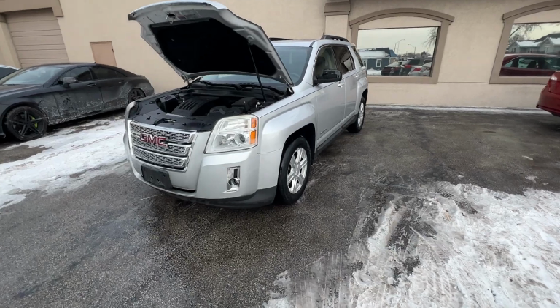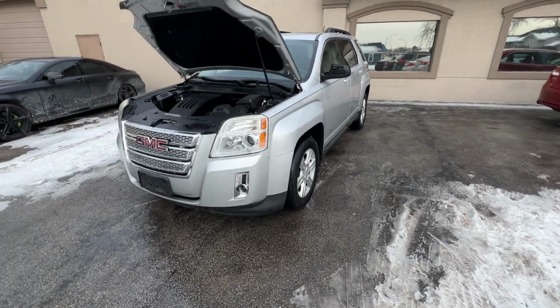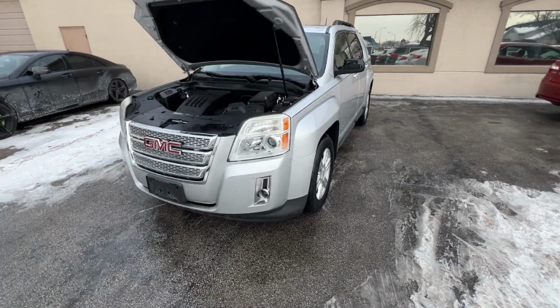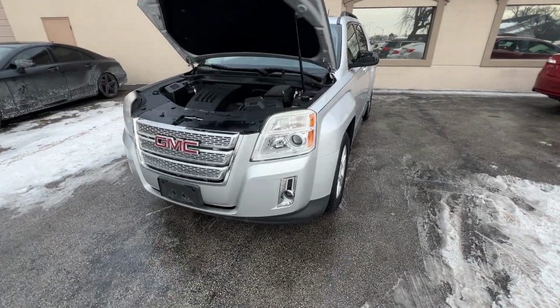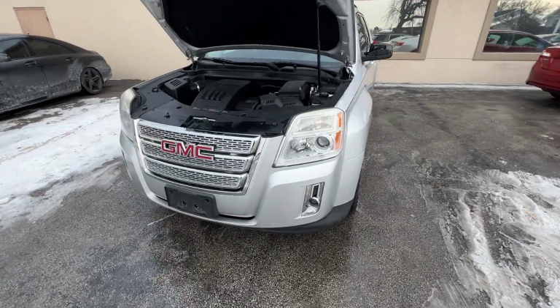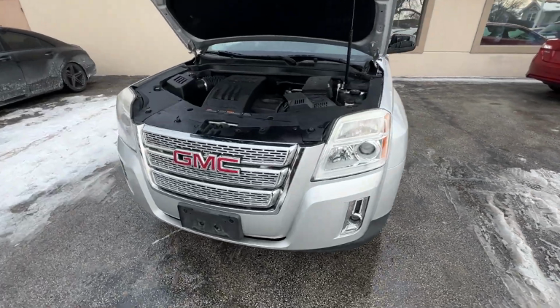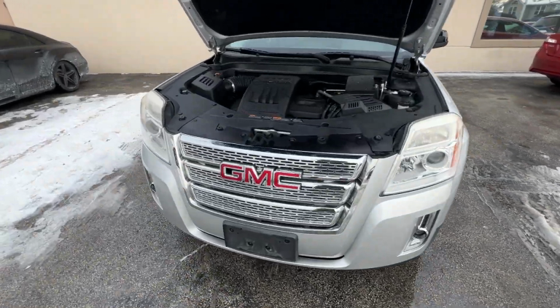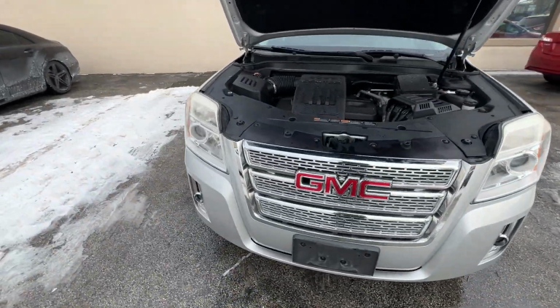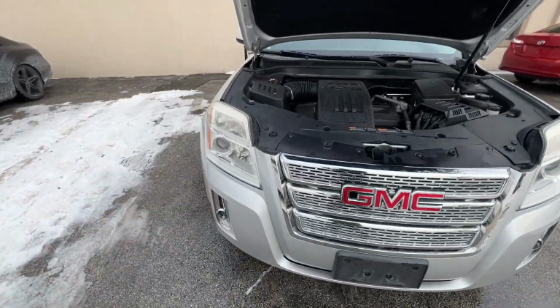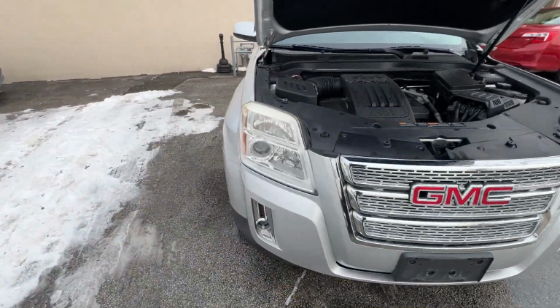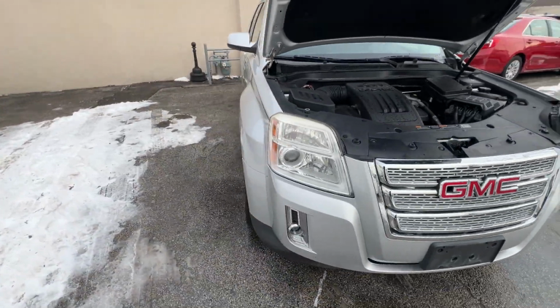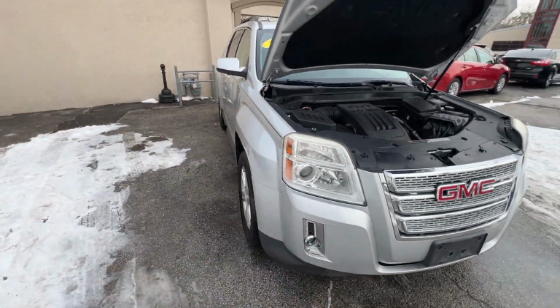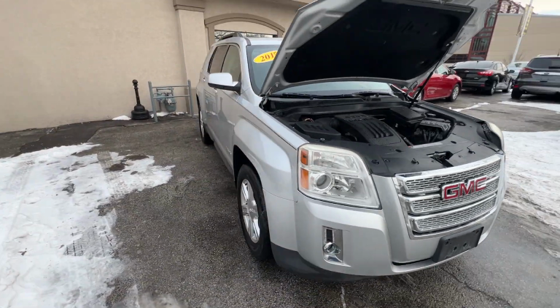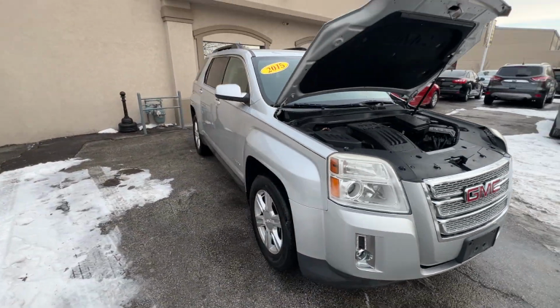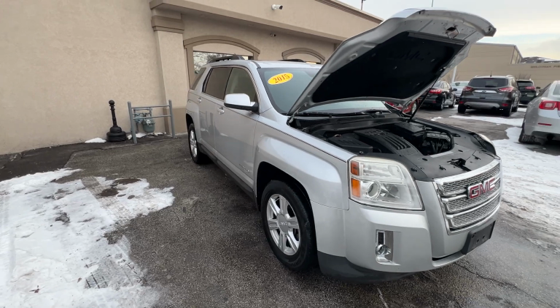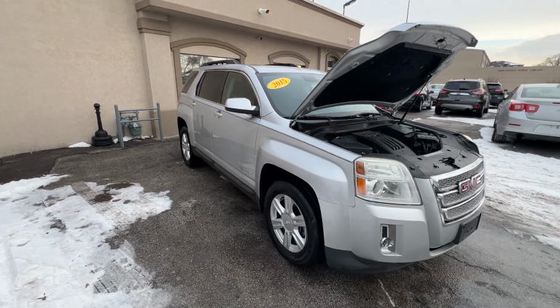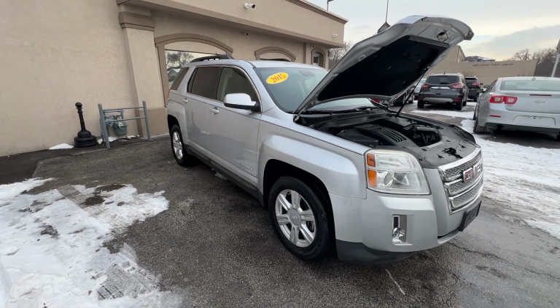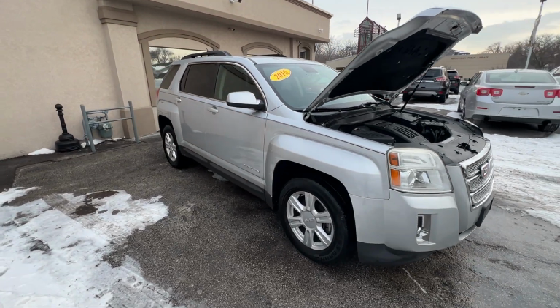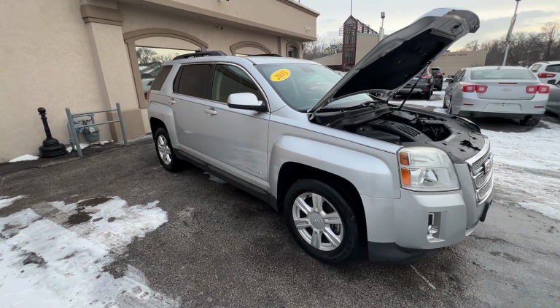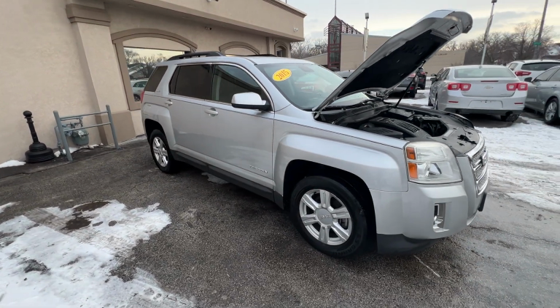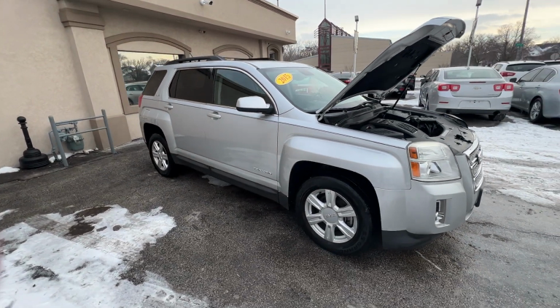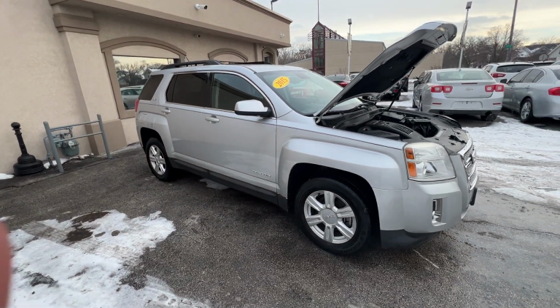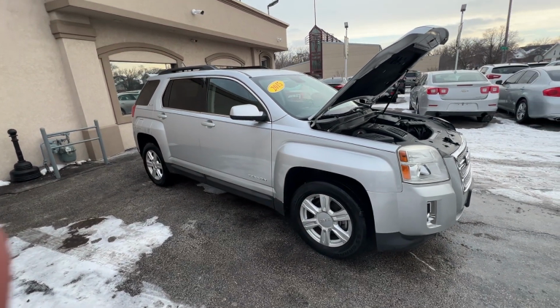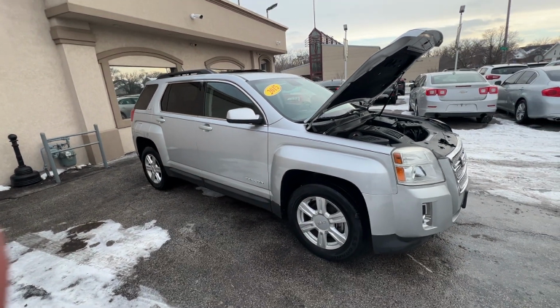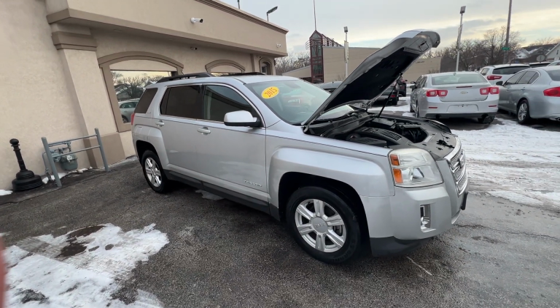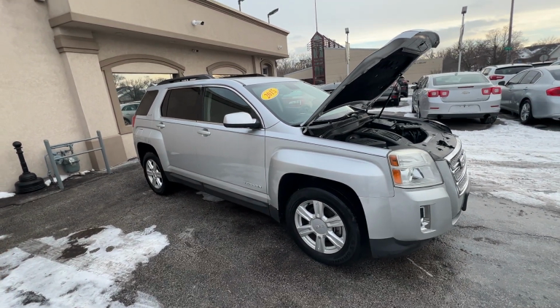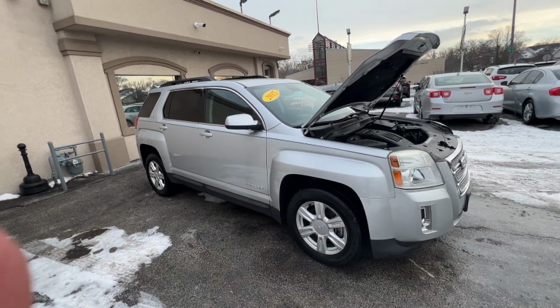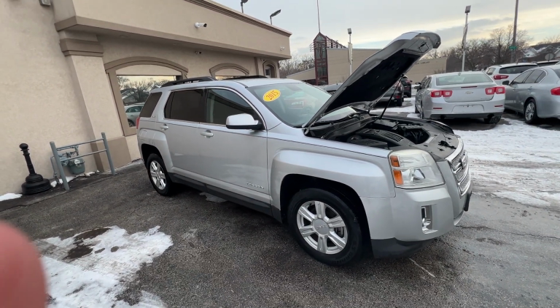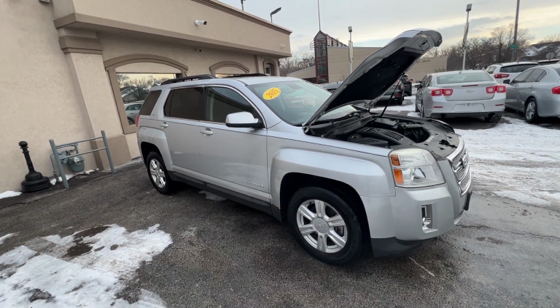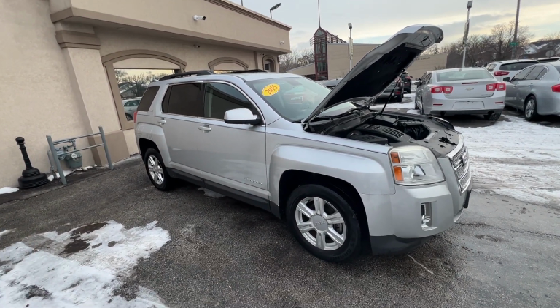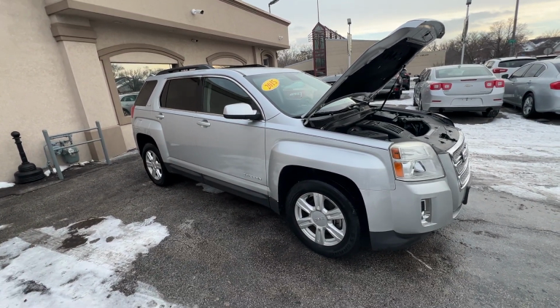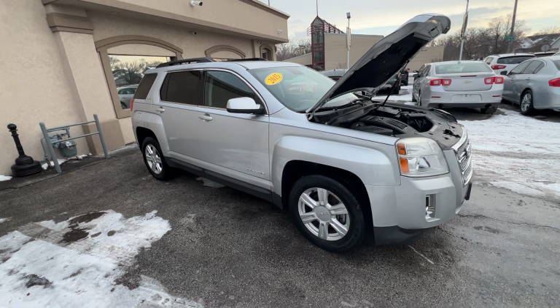Hi folks, it's Ed from Mr. C's Automart with another new arrival — another 2015 Silver GMC Terrain. This one is an SLE2.